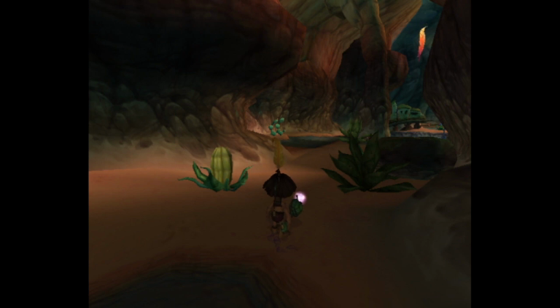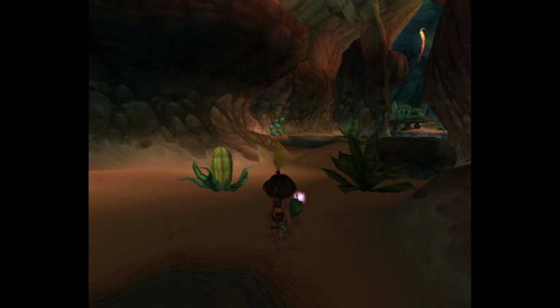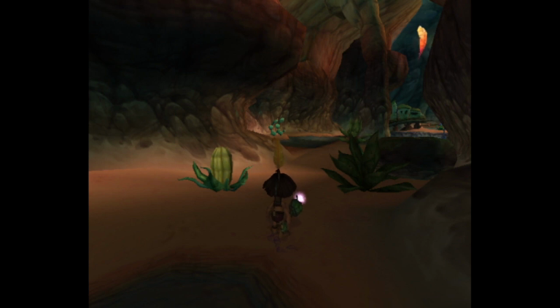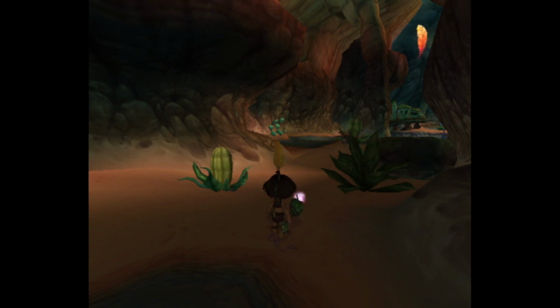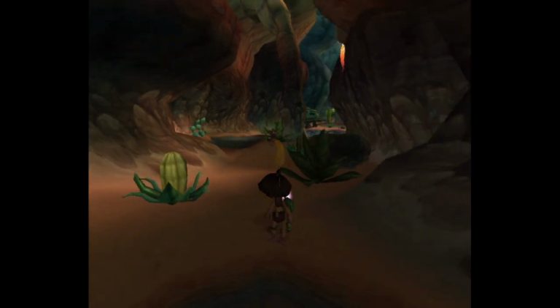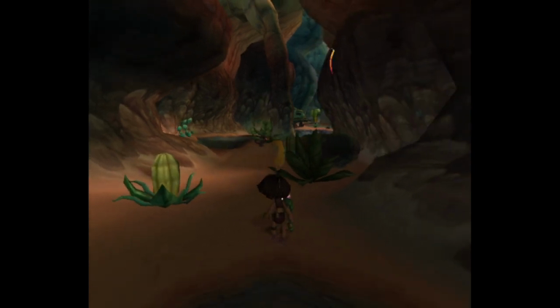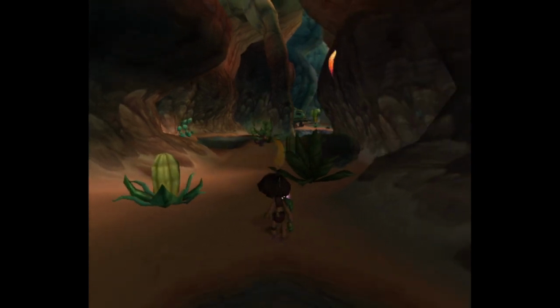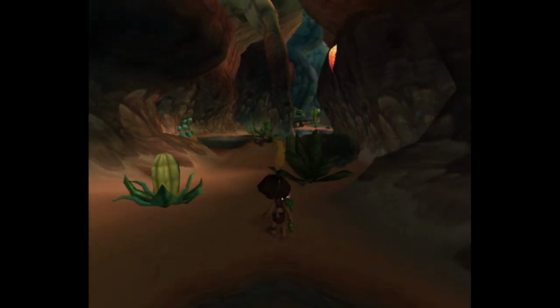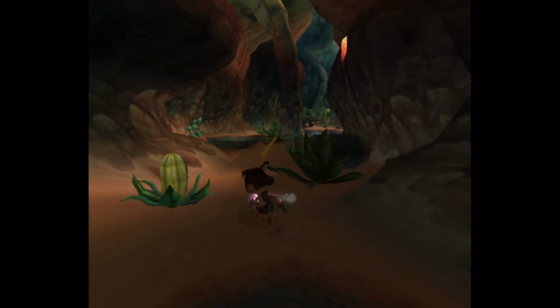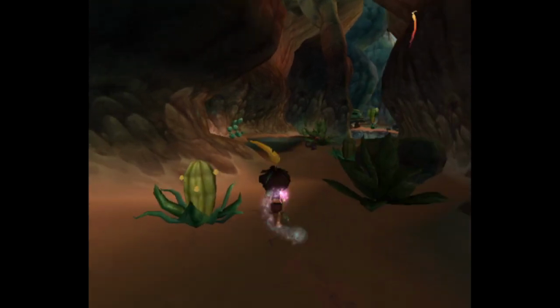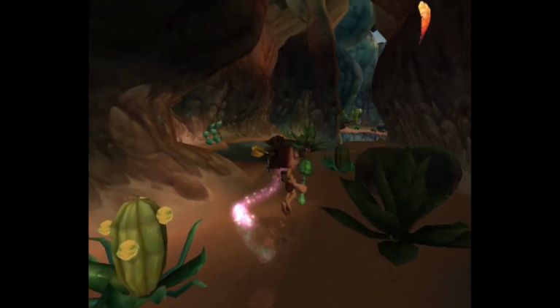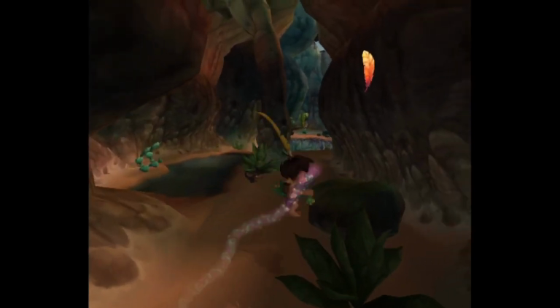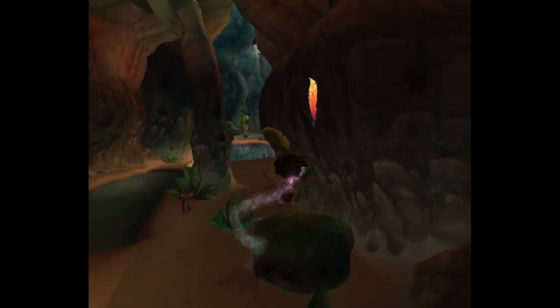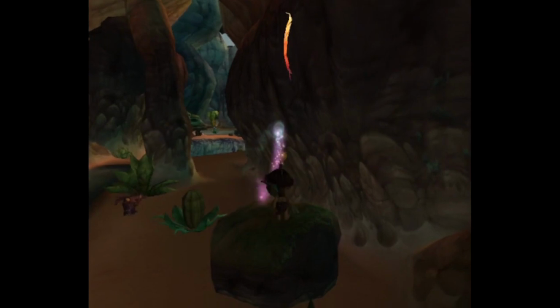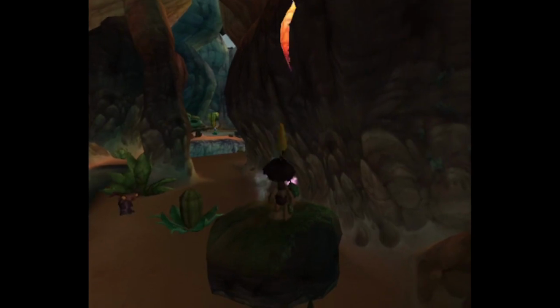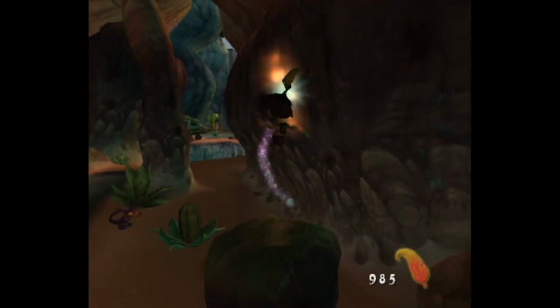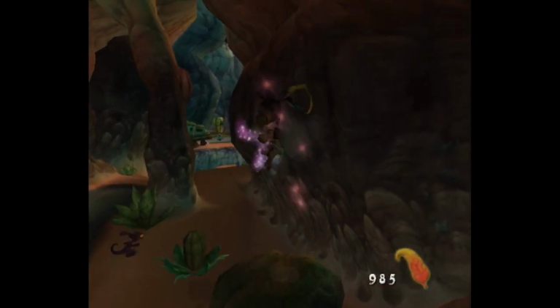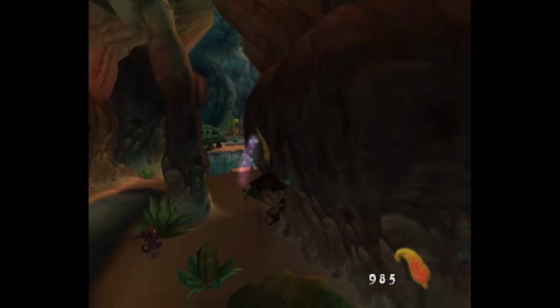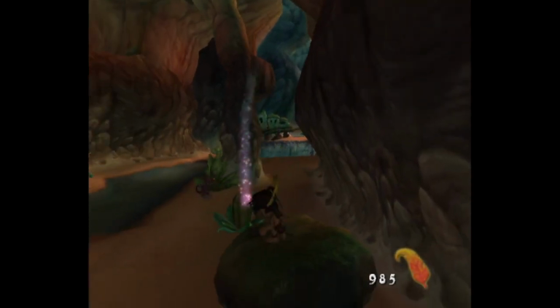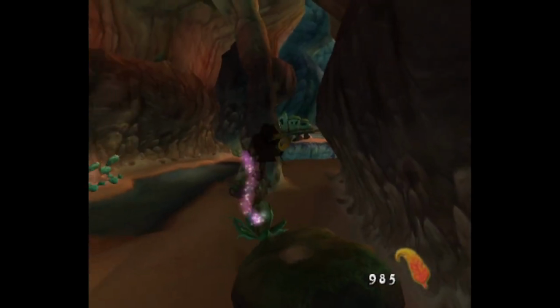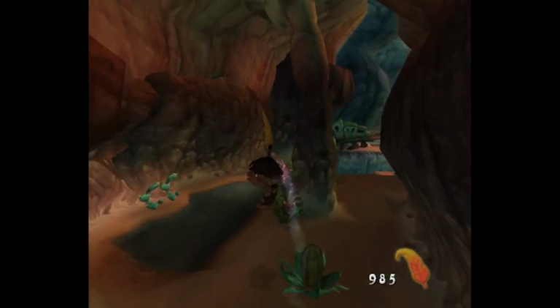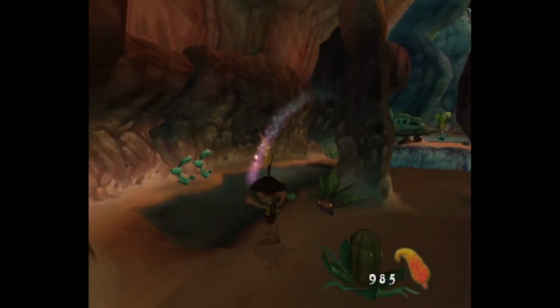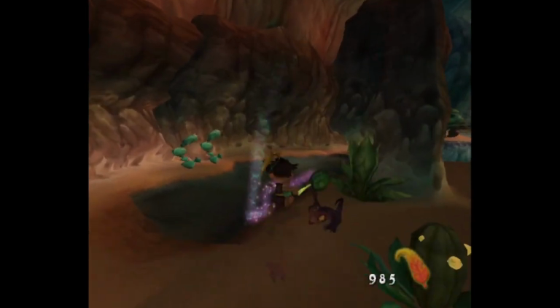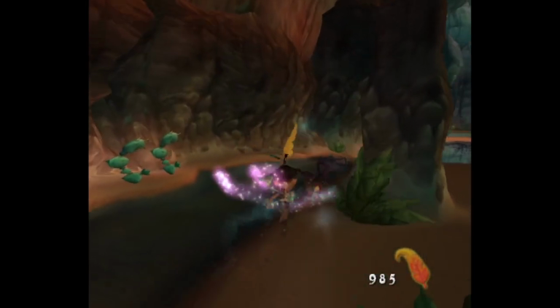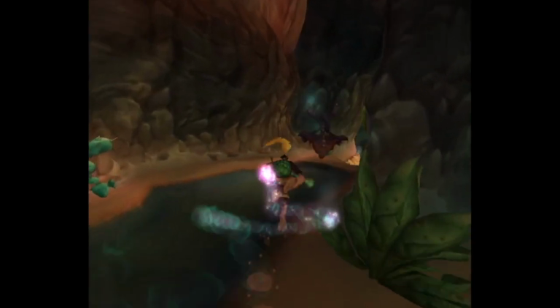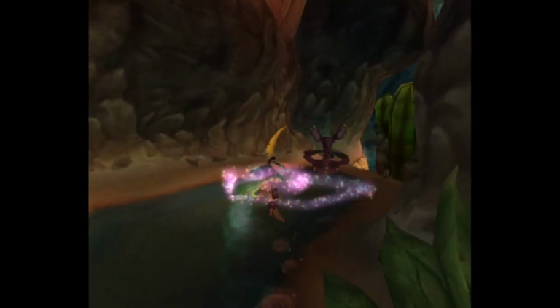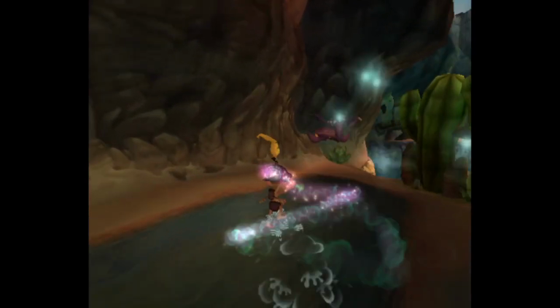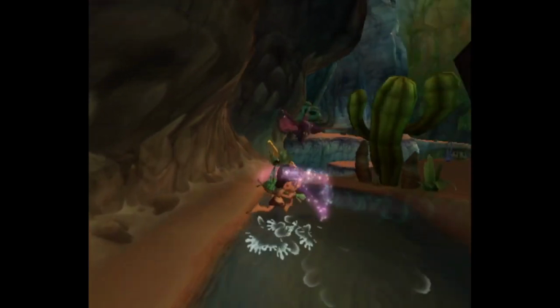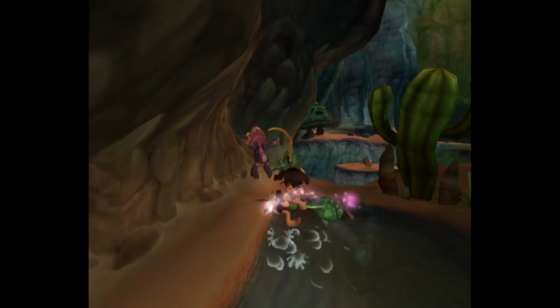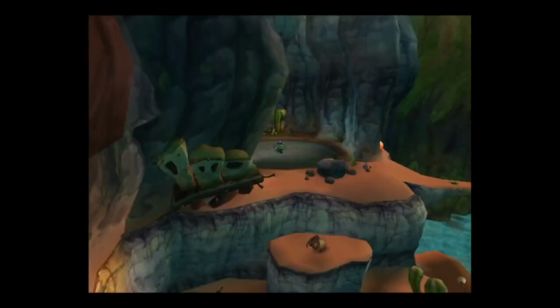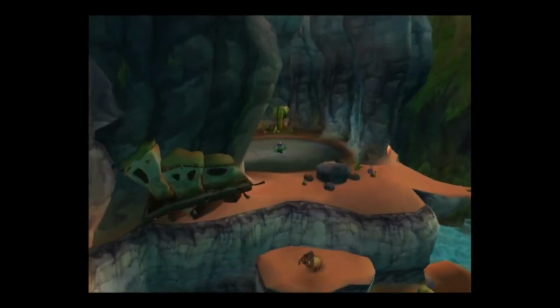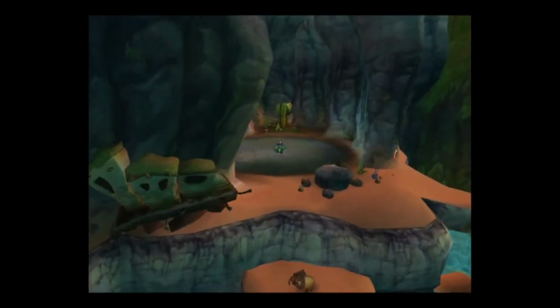Hey everybody, the Banga's back. Welcome to part 3 of Let's Play Attack and the Power of Juju. Okay, we made it to Dry Rock Canyon, so we gotta find even more Yorbles.